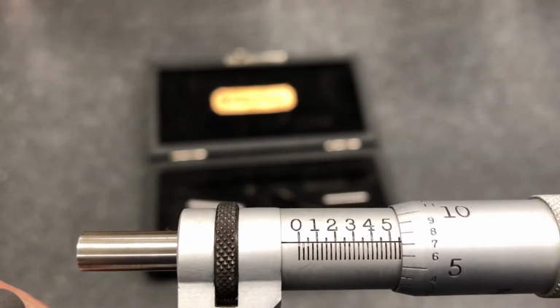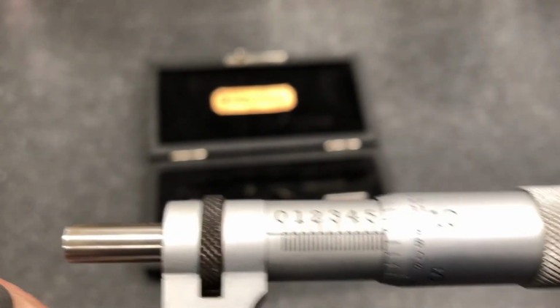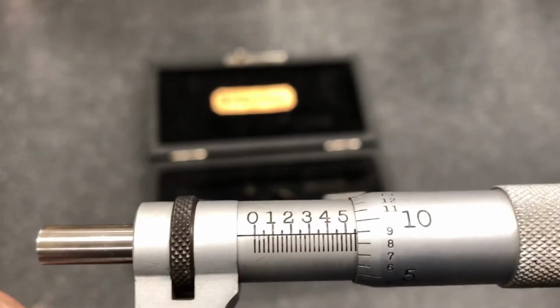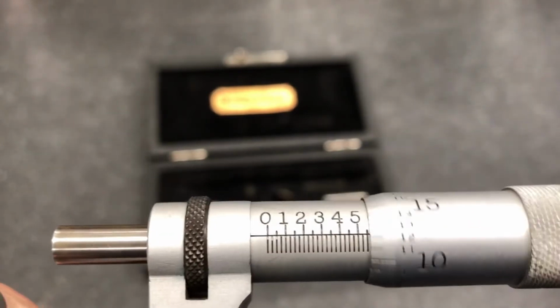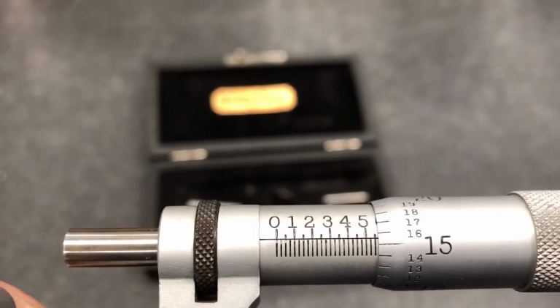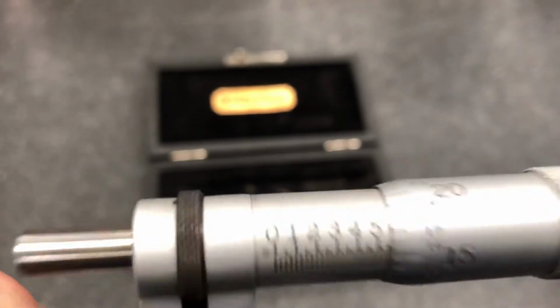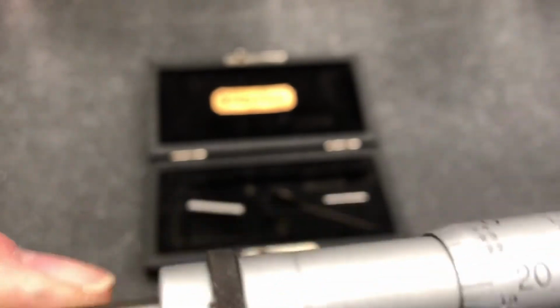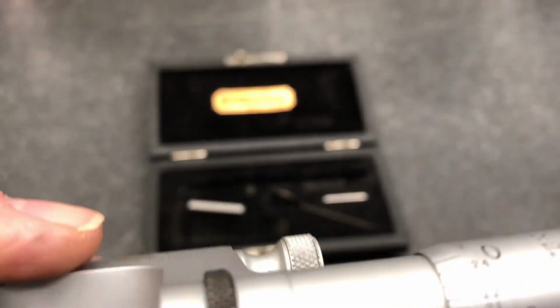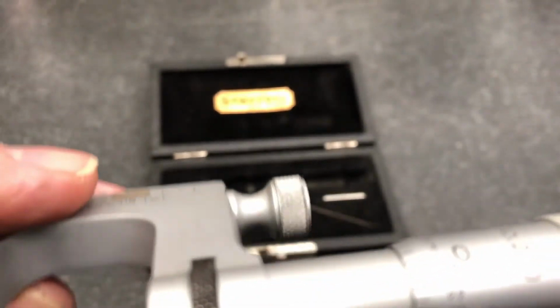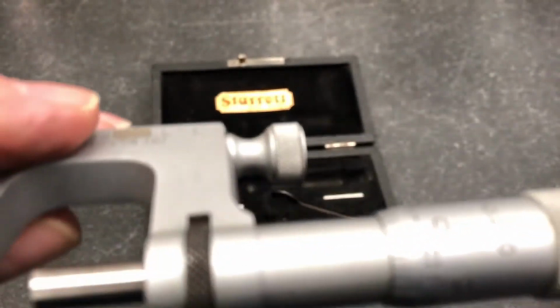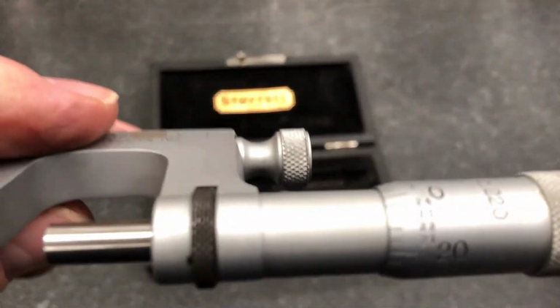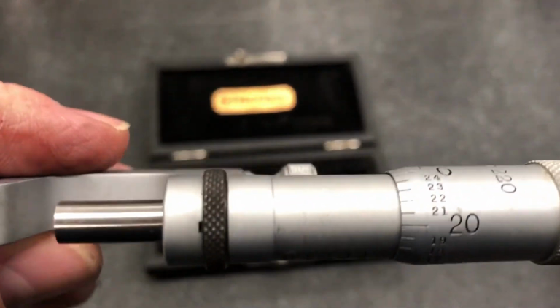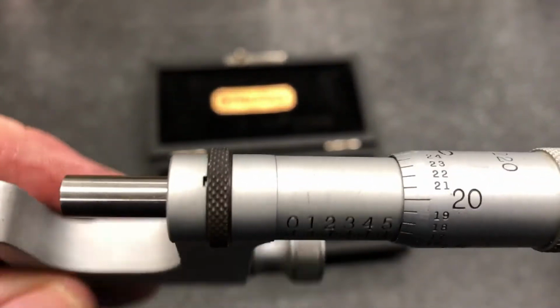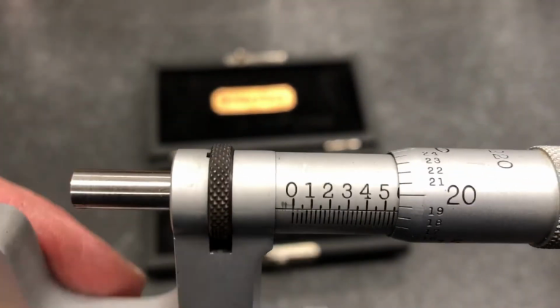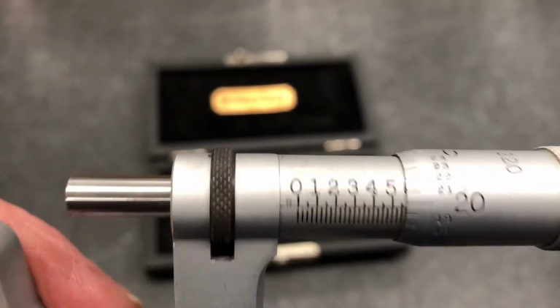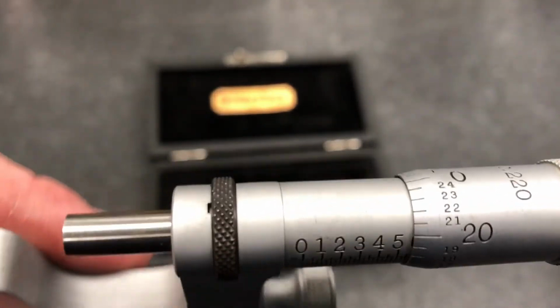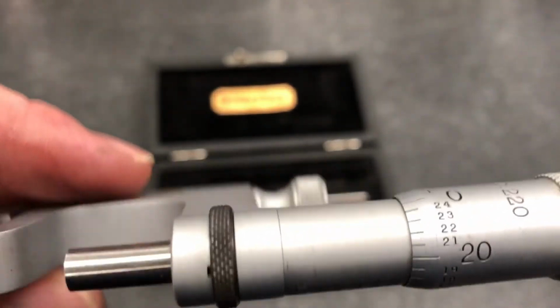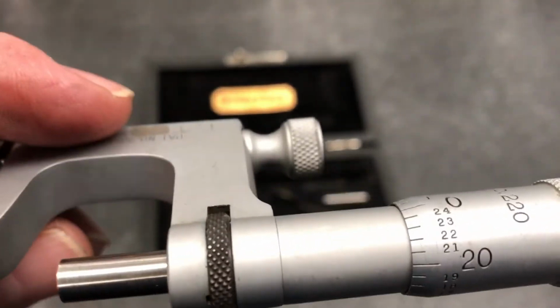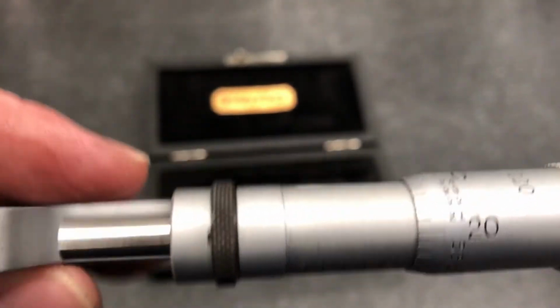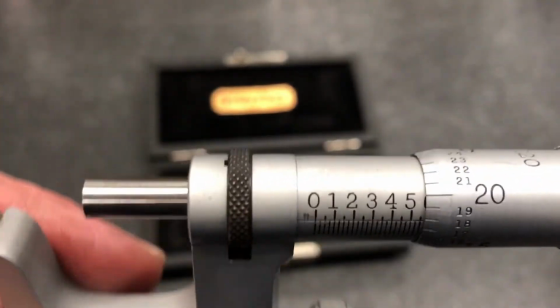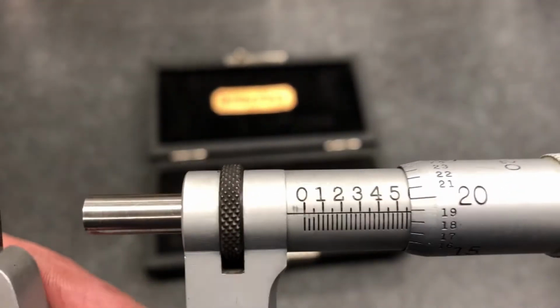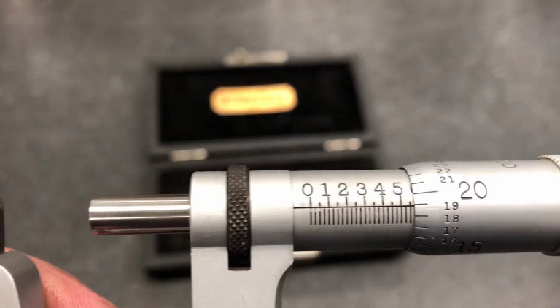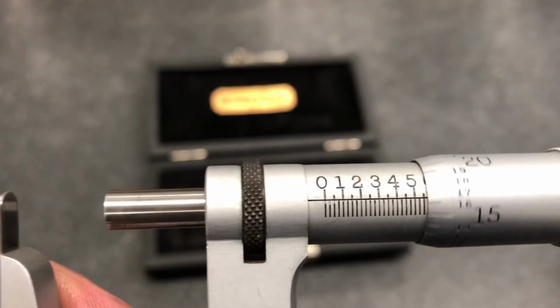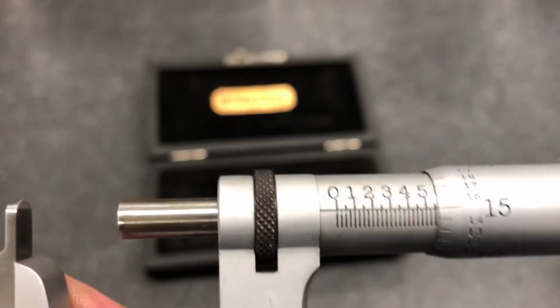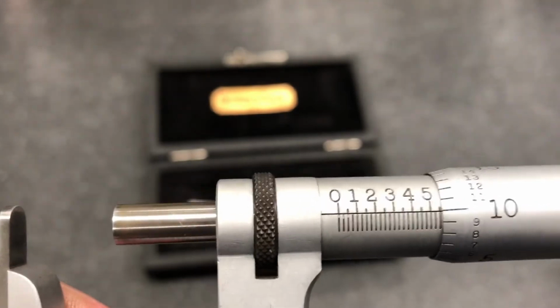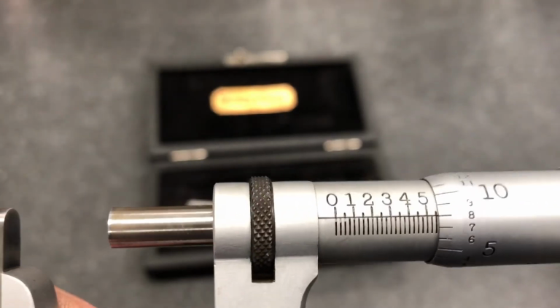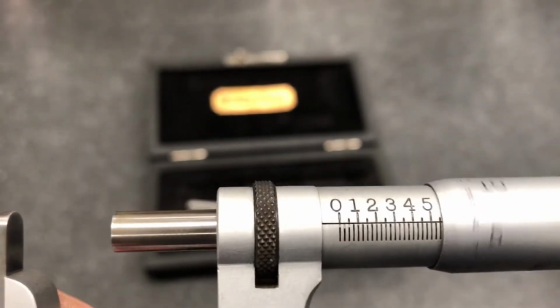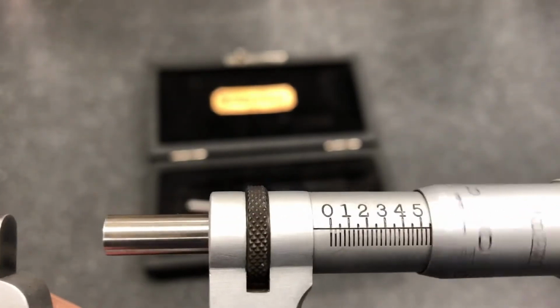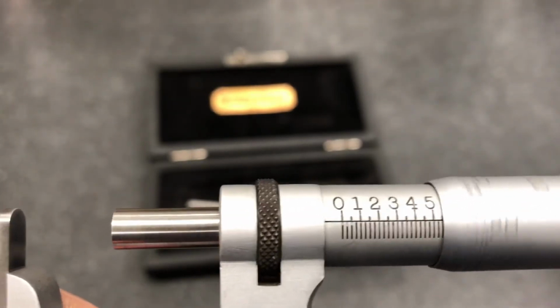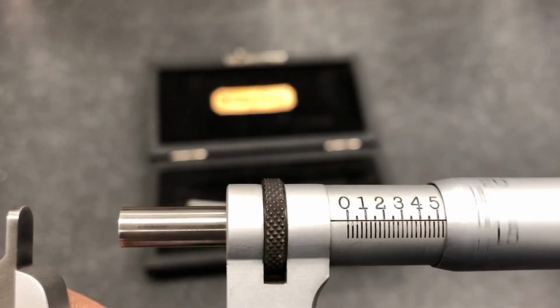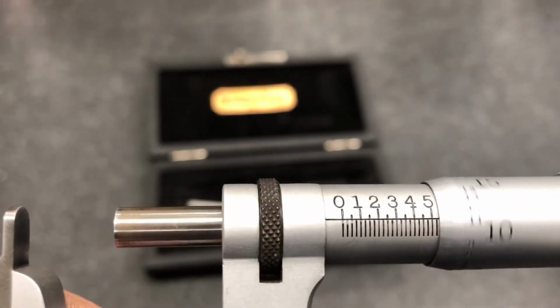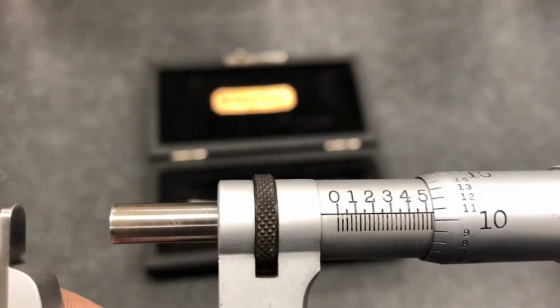On this style, there is no vernier scale. So this micrometer can only read to the nearest thou — 0.001 inch.